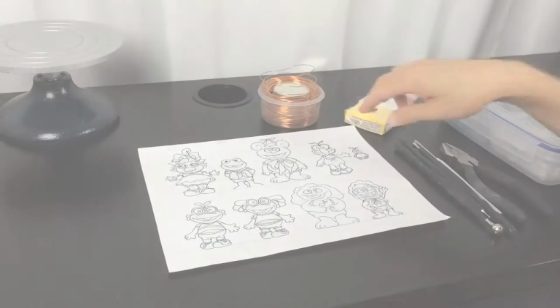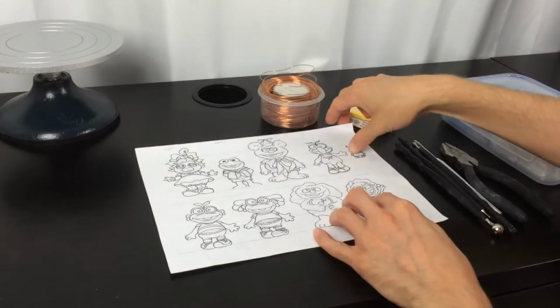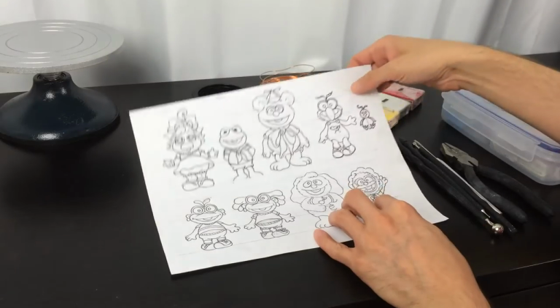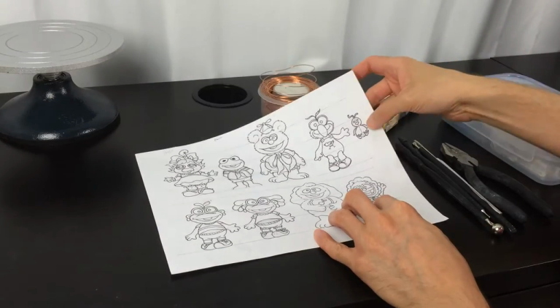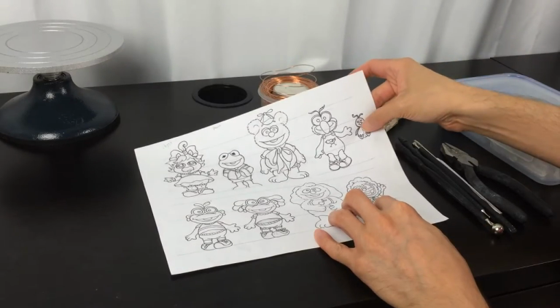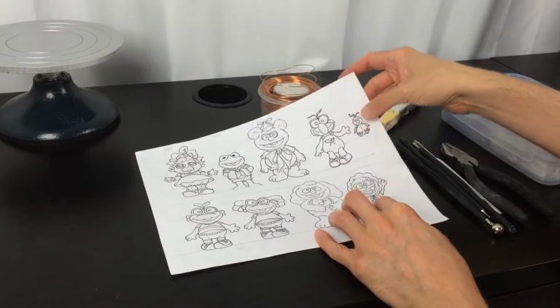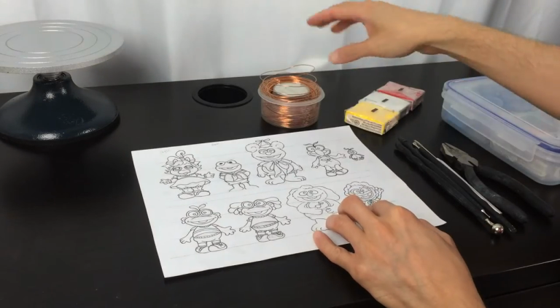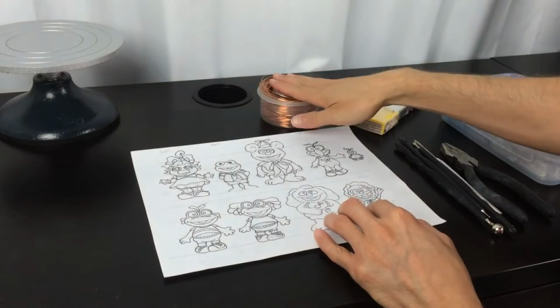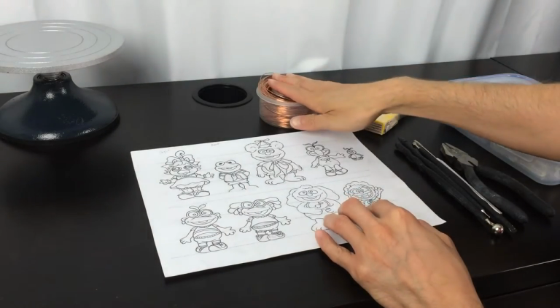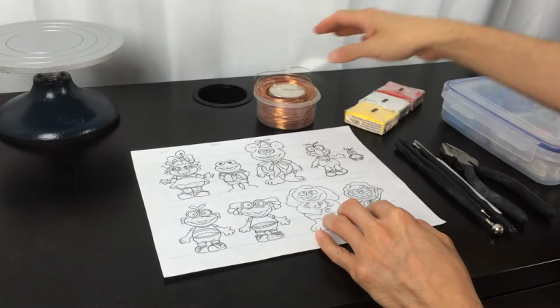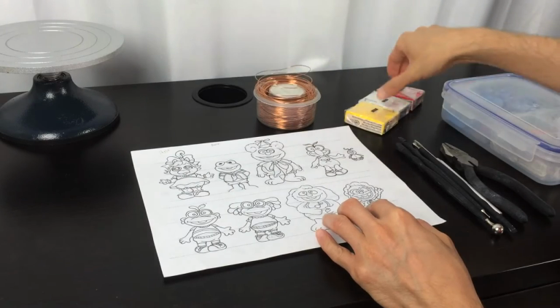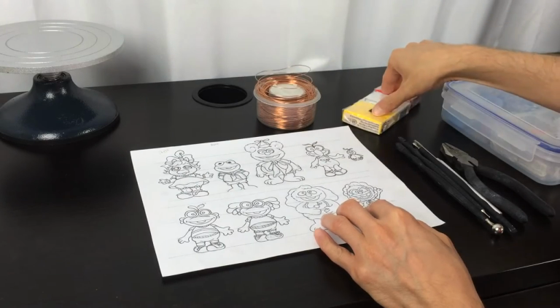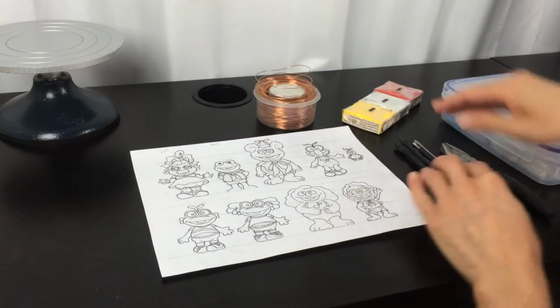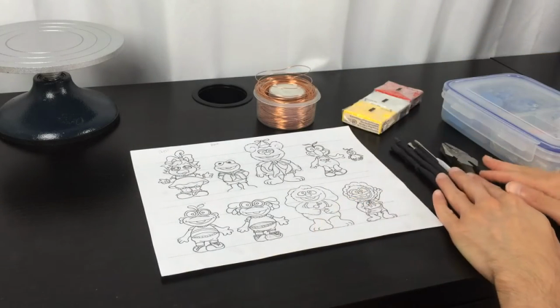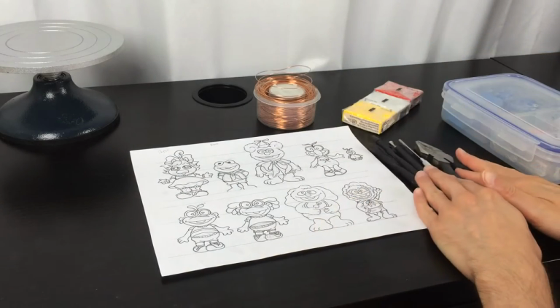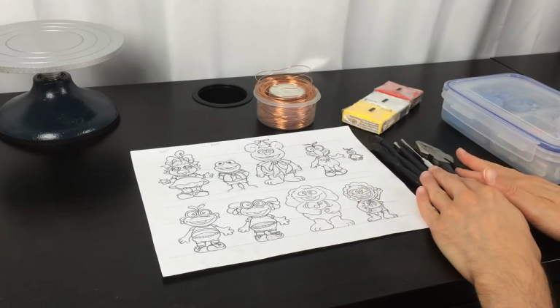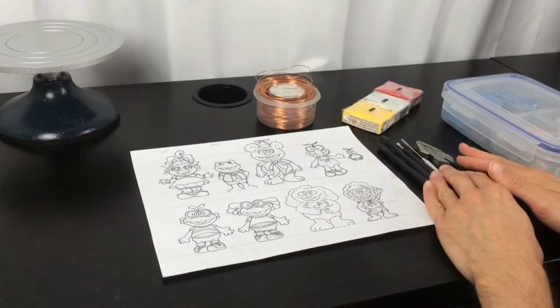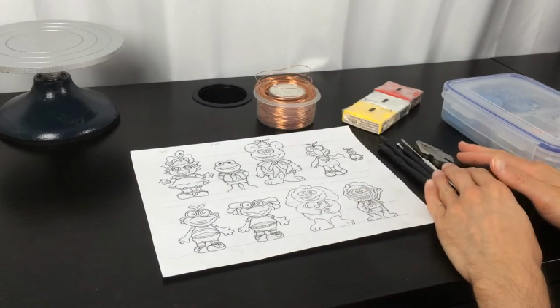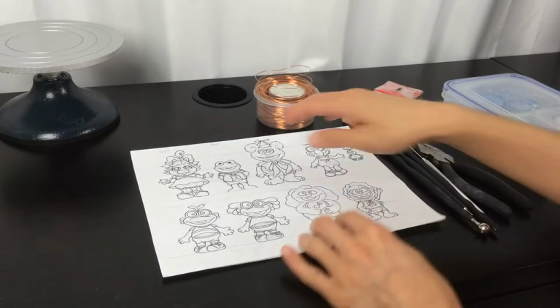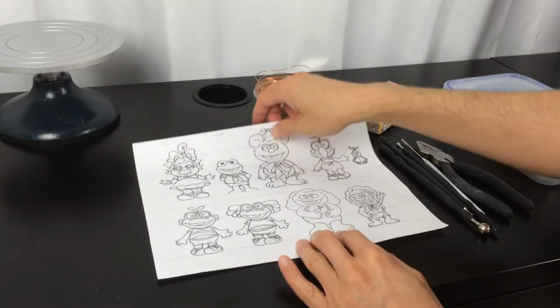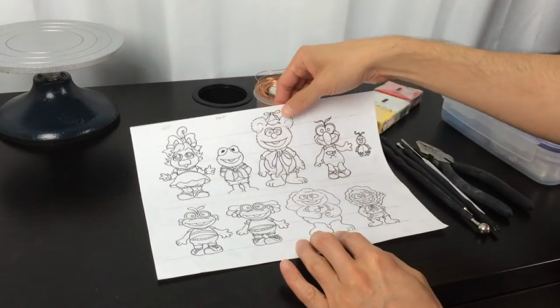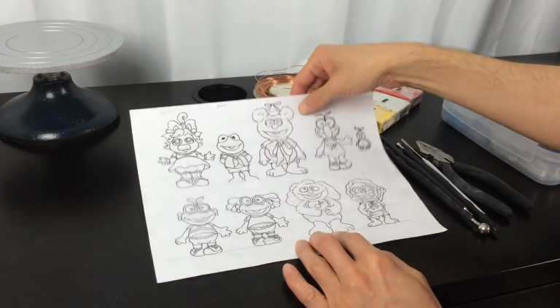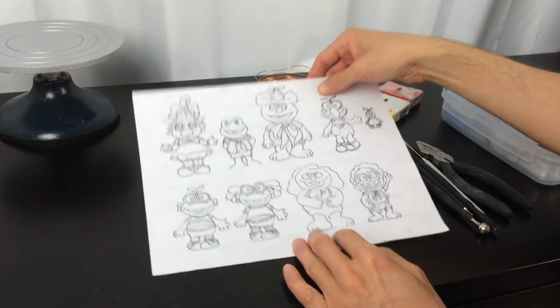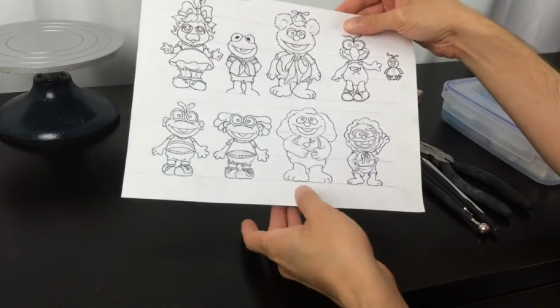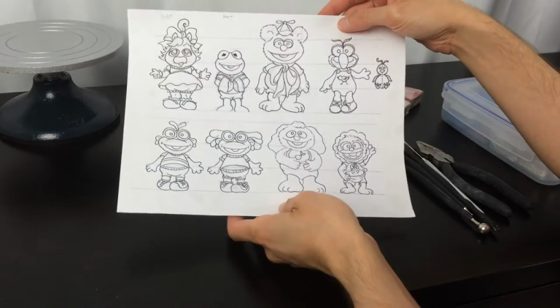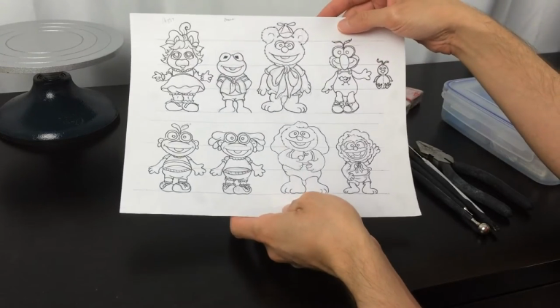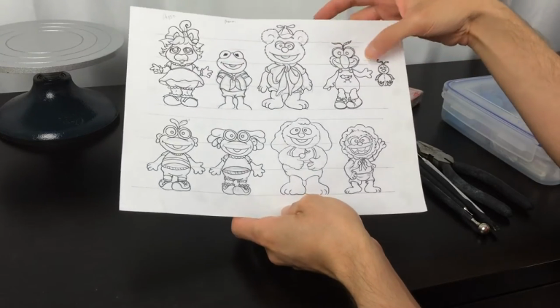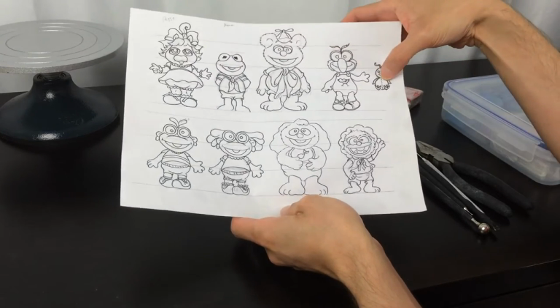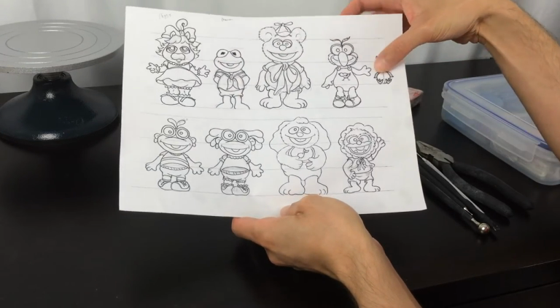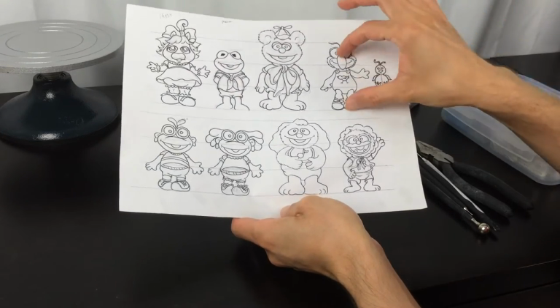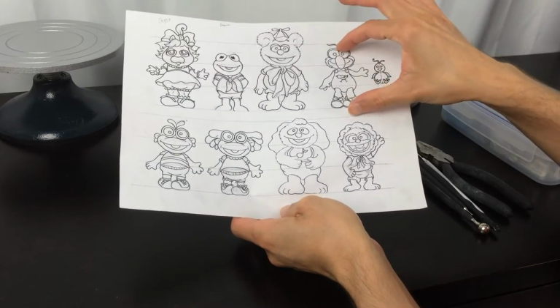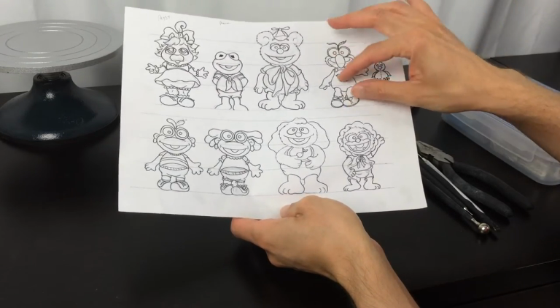Let's start with the materials you're going to need to create this character. We need wire, clay, tools to sculpt, and this character chart that you can learn from my website, just to know the sizes.